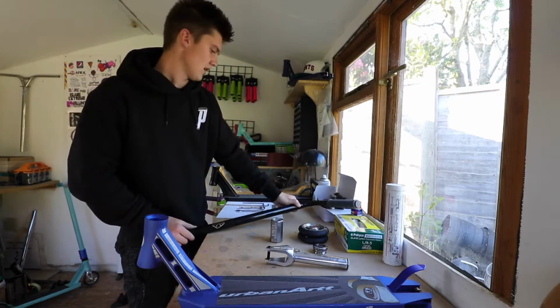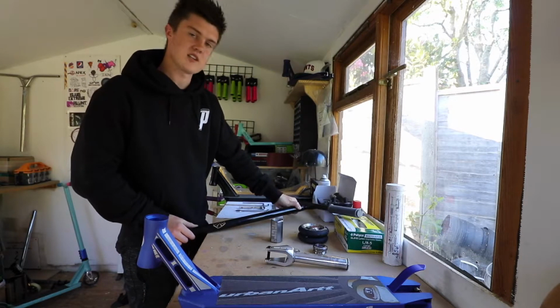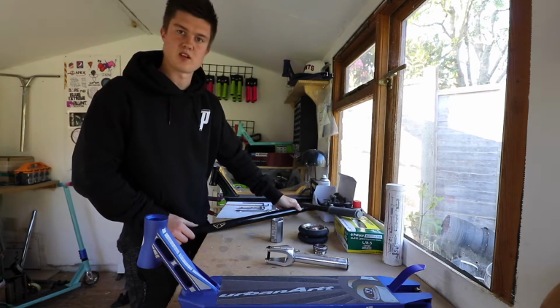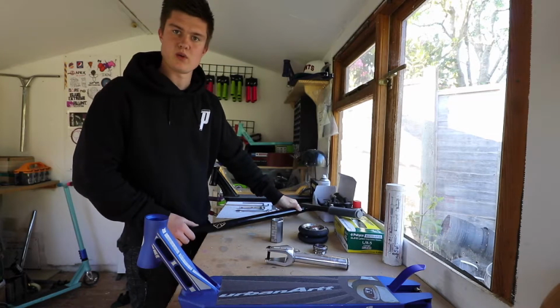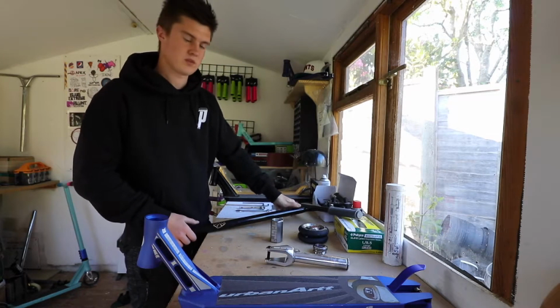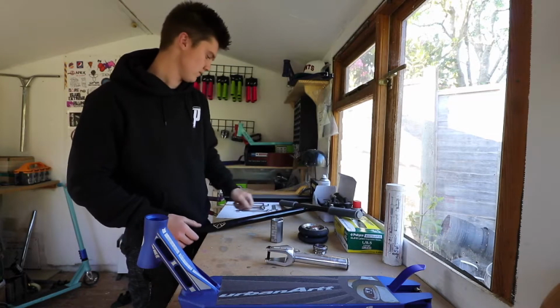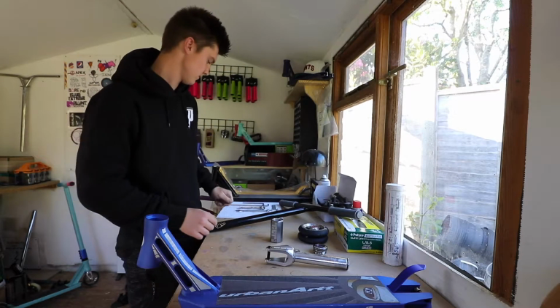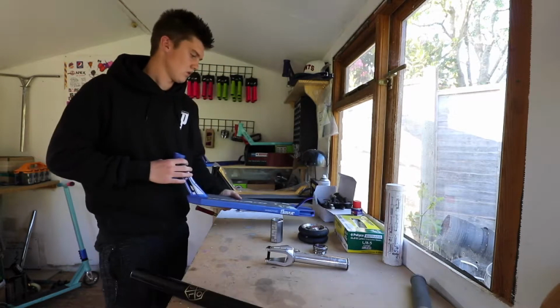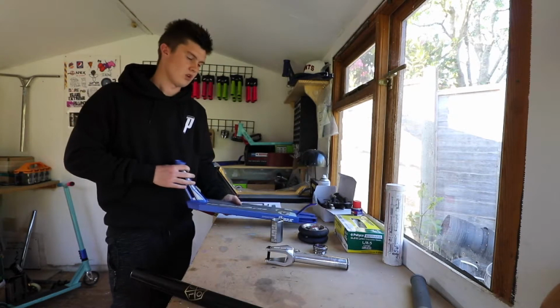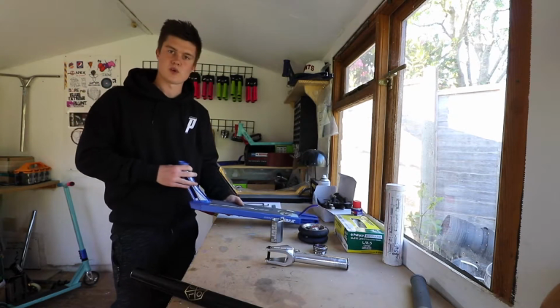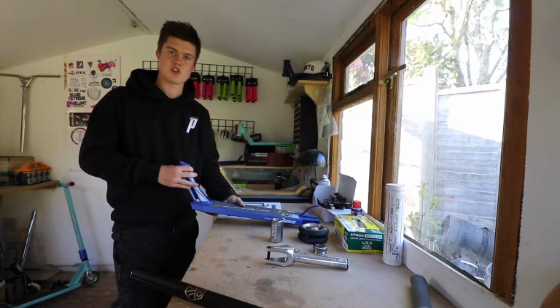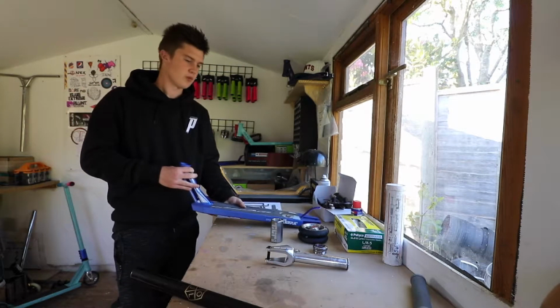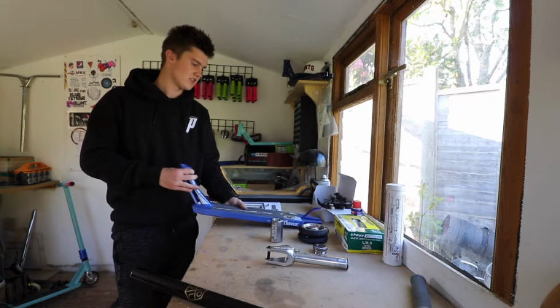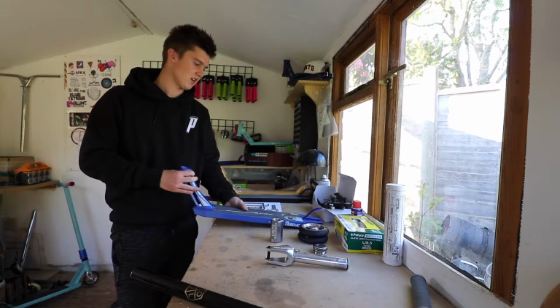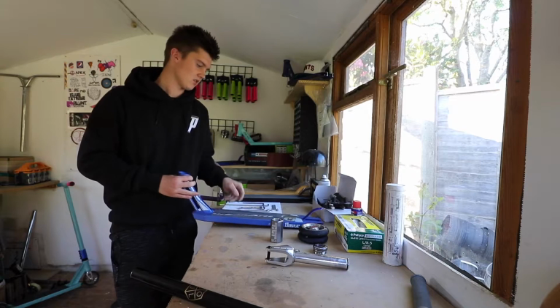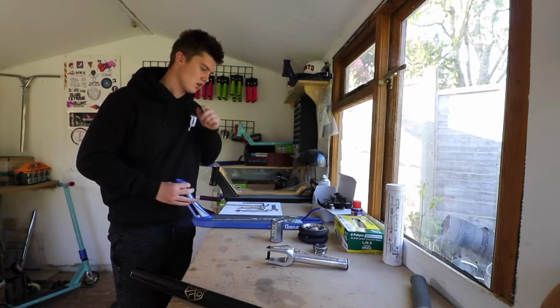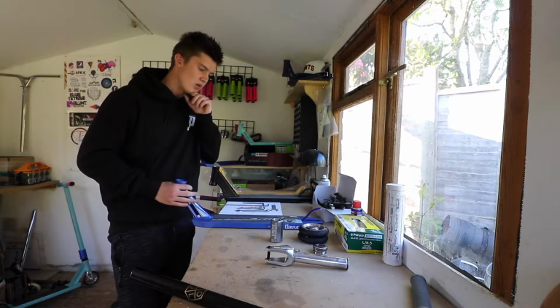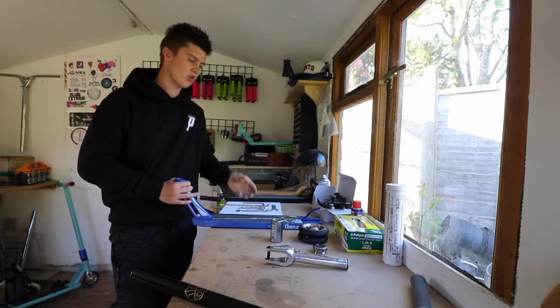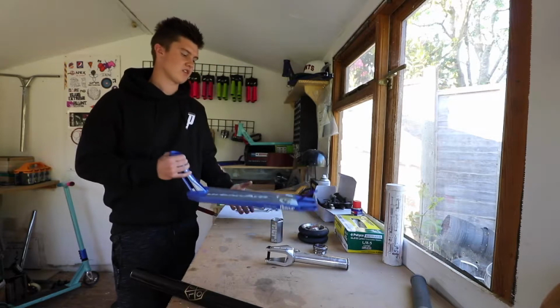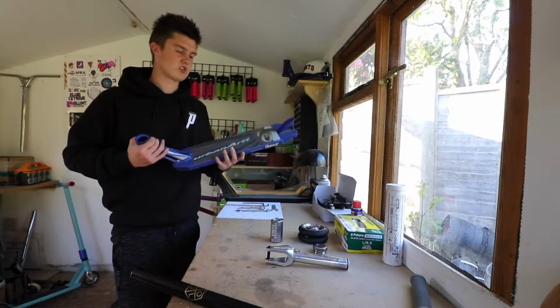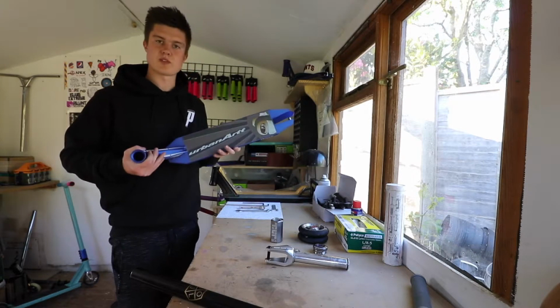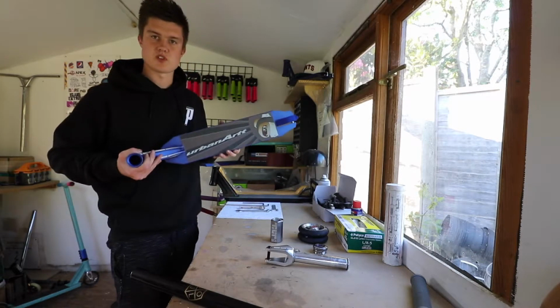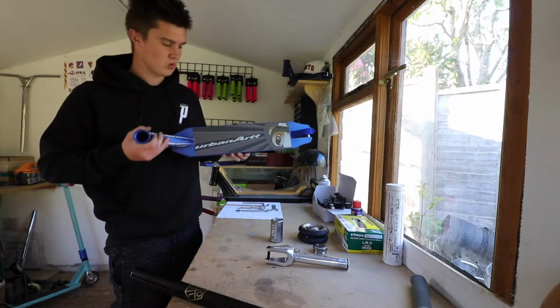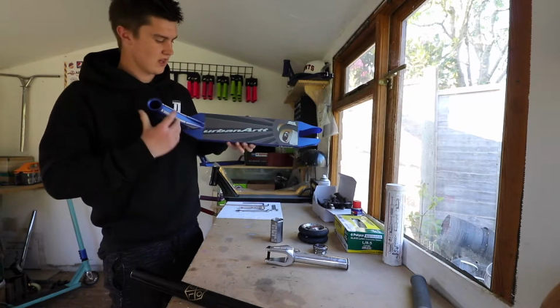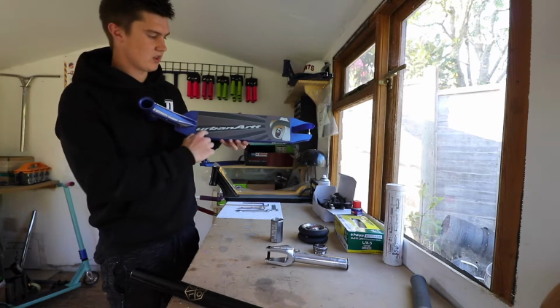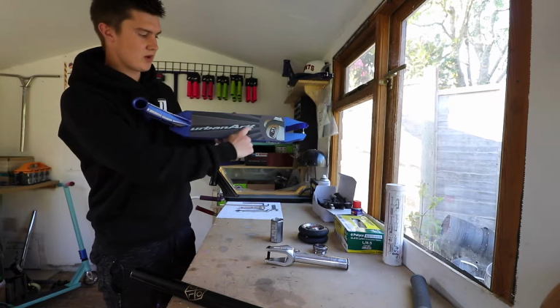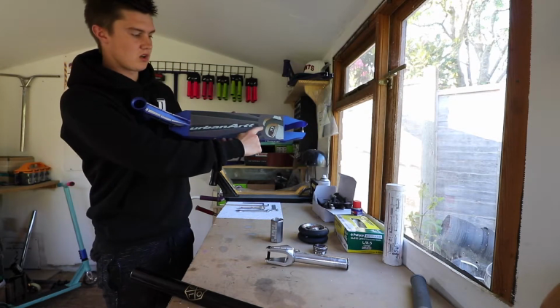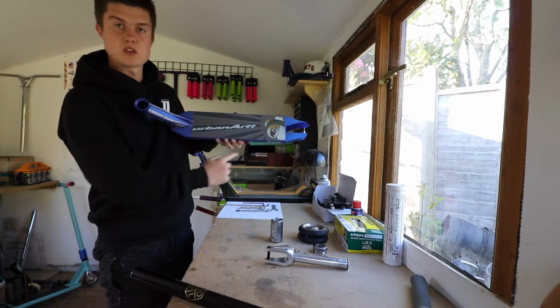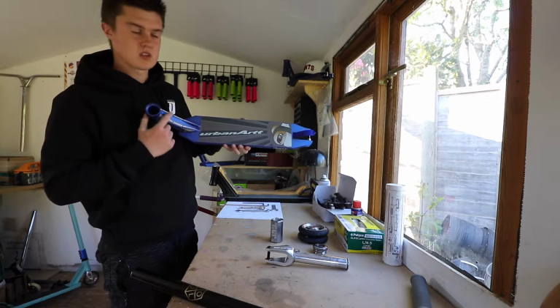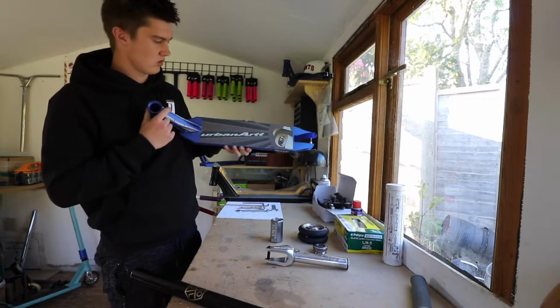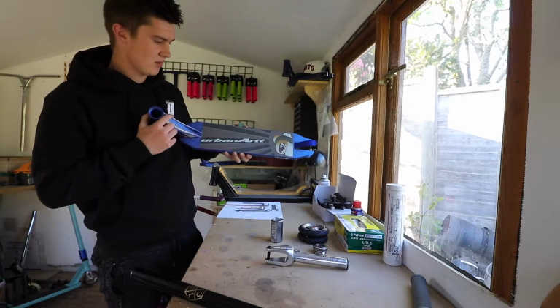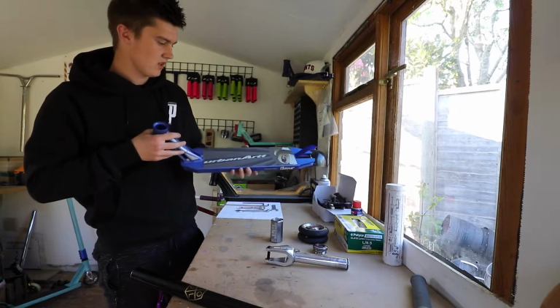Let's get into the build. I'm going to start off with the deck. We already have the grip tape installed — we have an Urban Art grip tape on here.